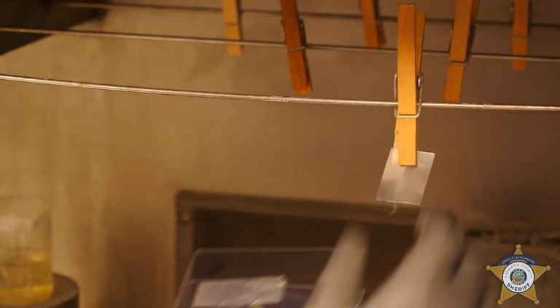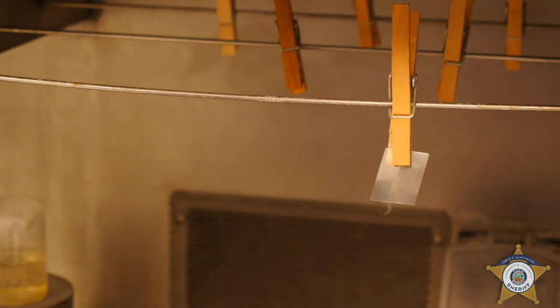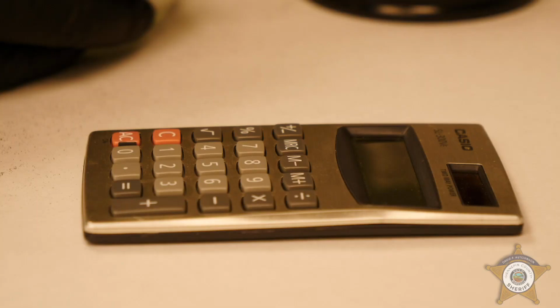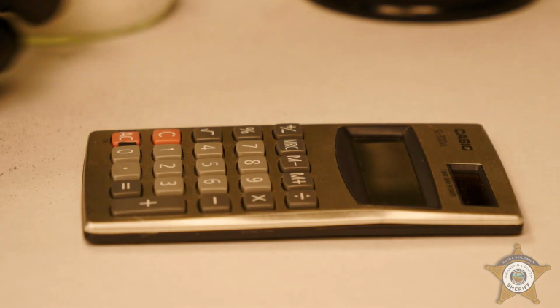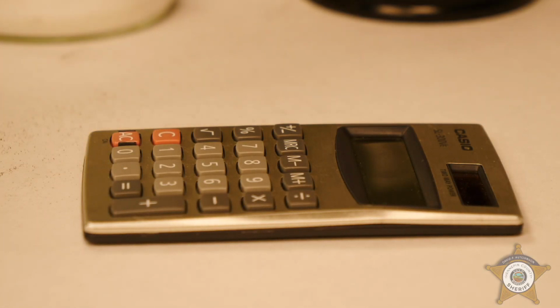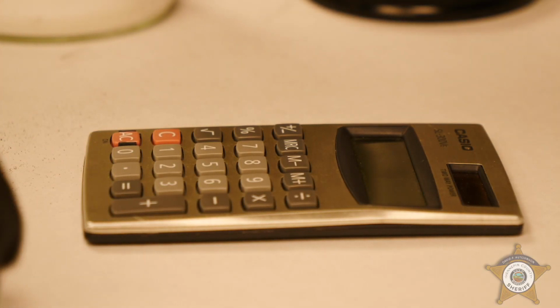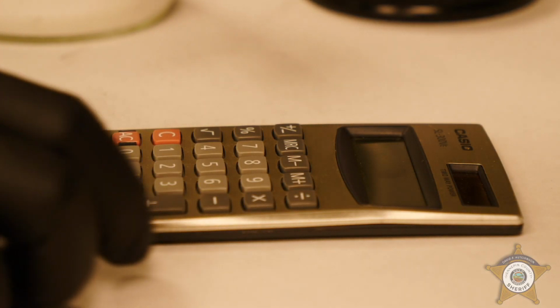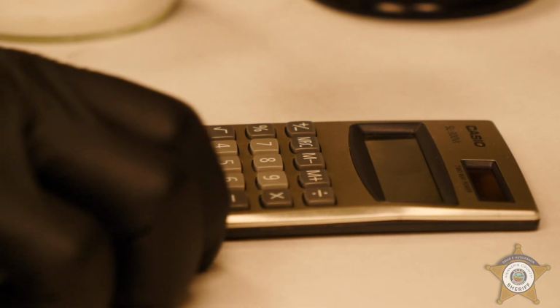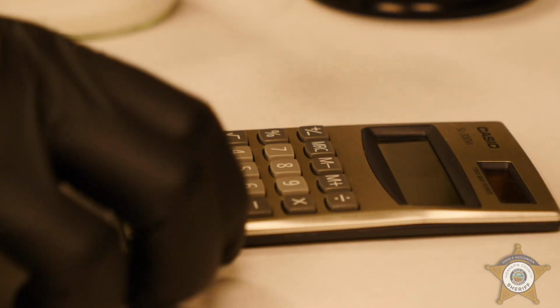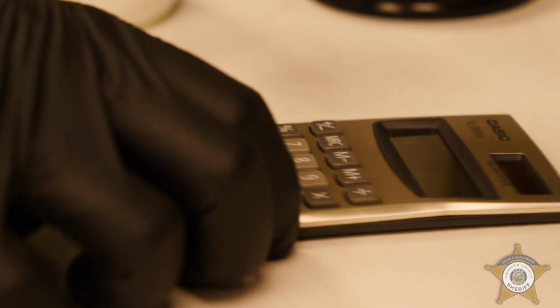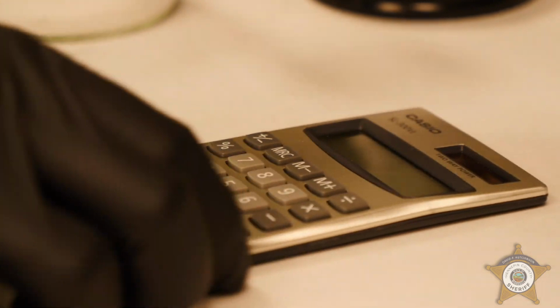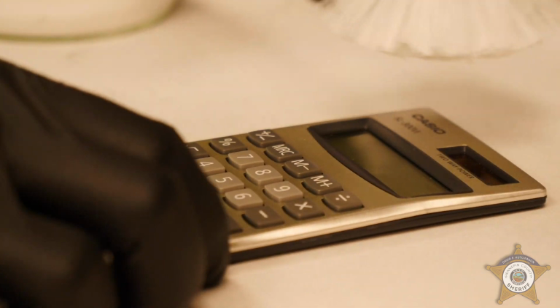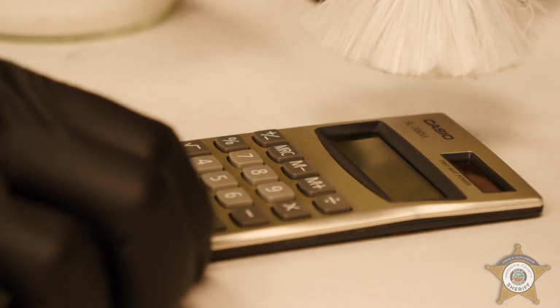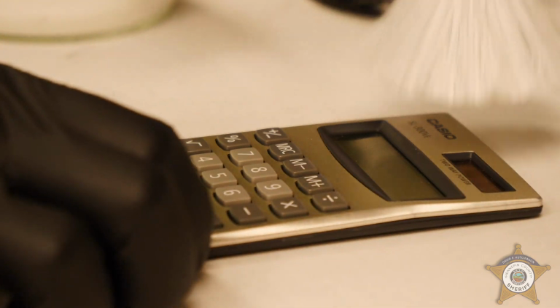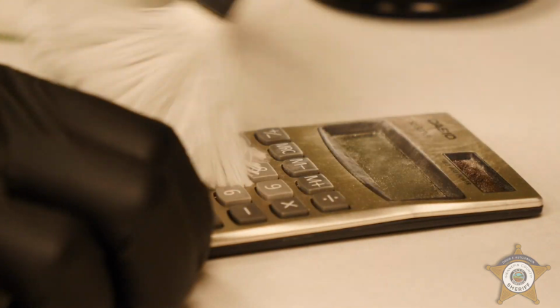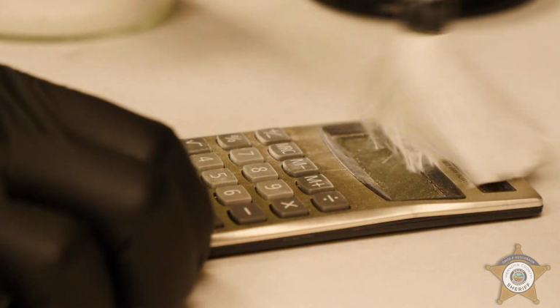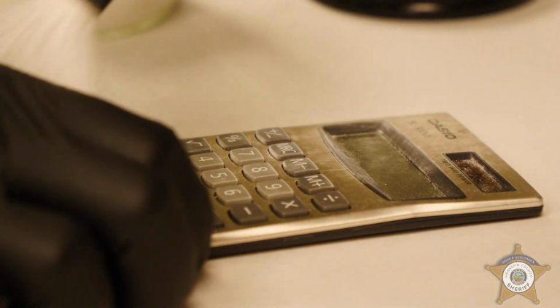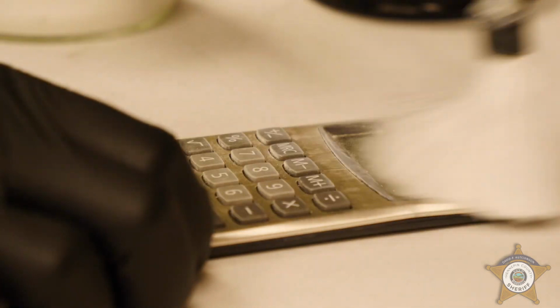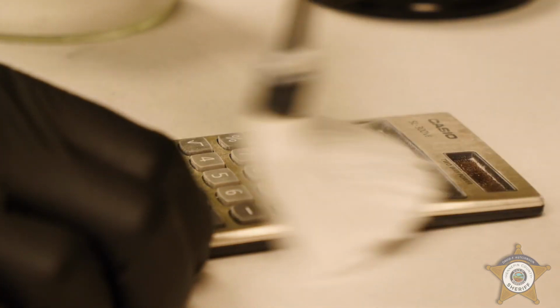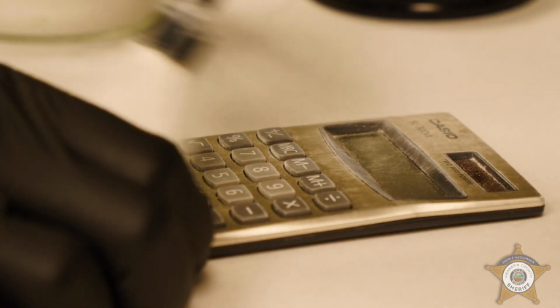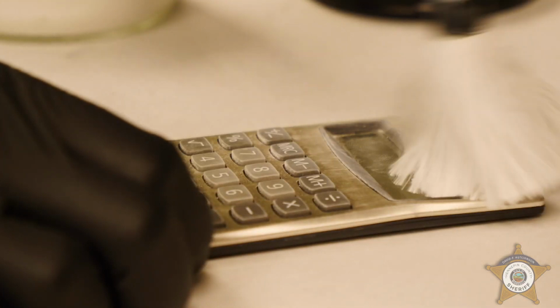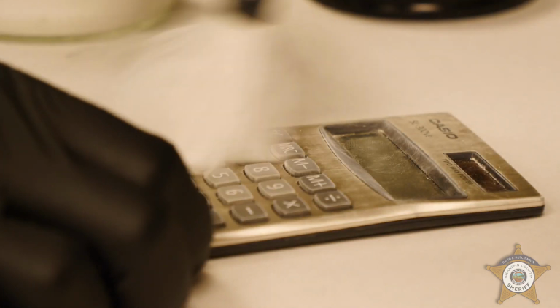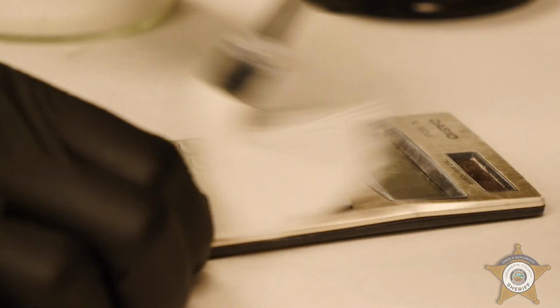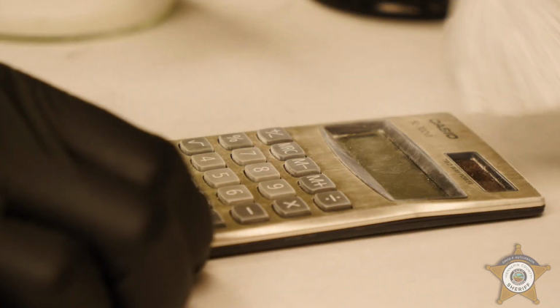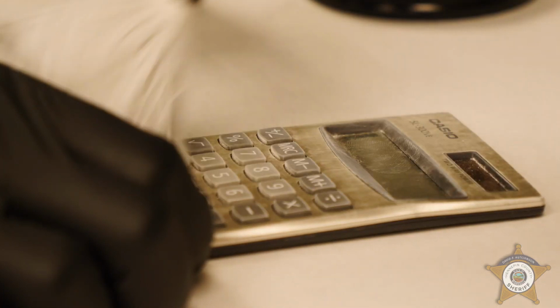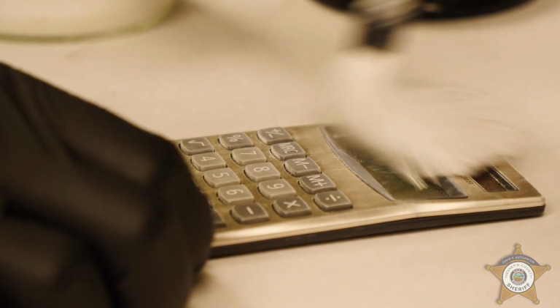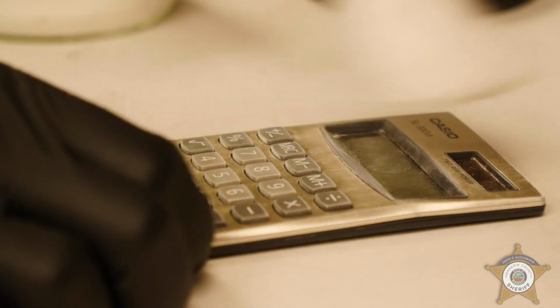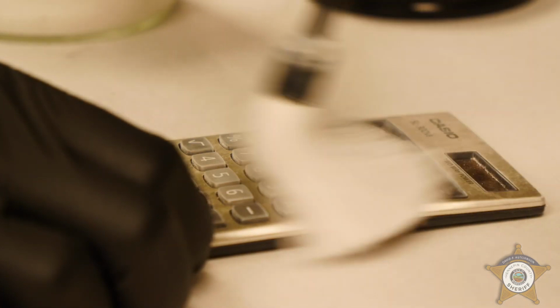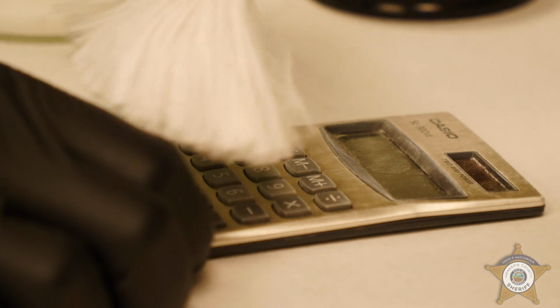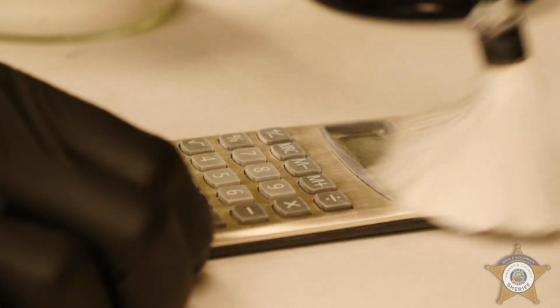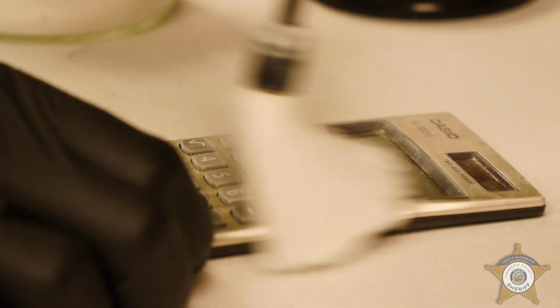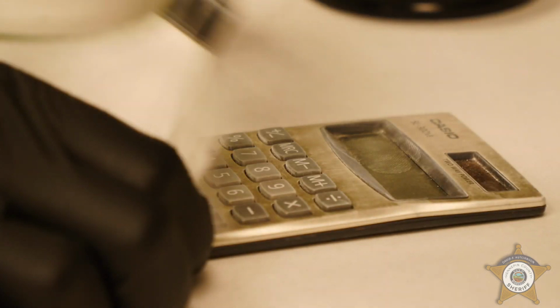We use chemical methods or also physical methods, which would be more commonly referred to as fingerprint powder.